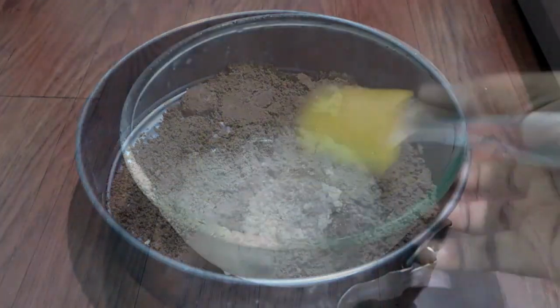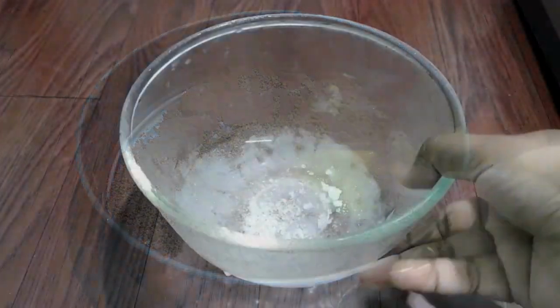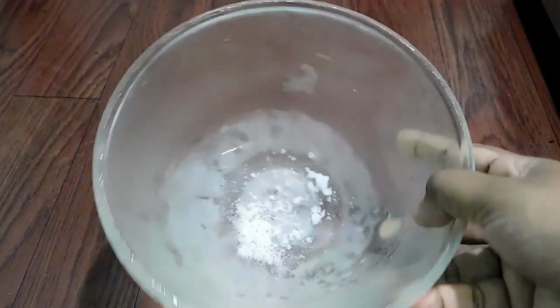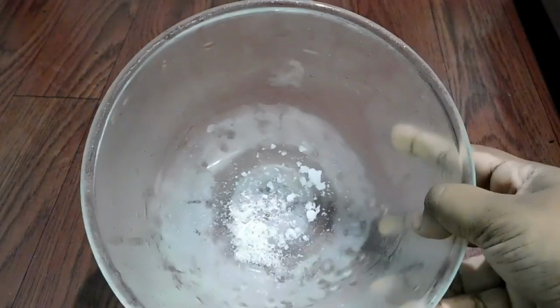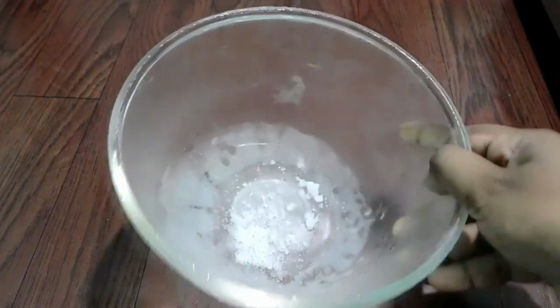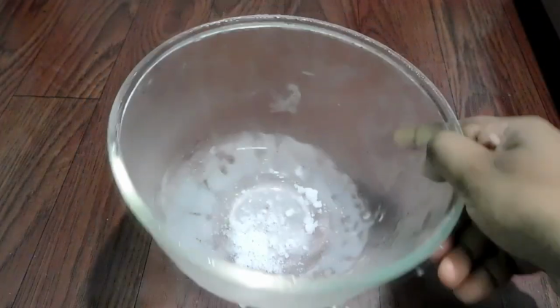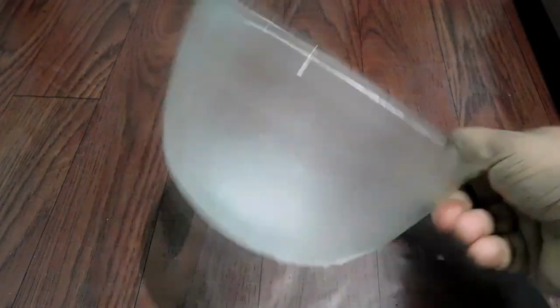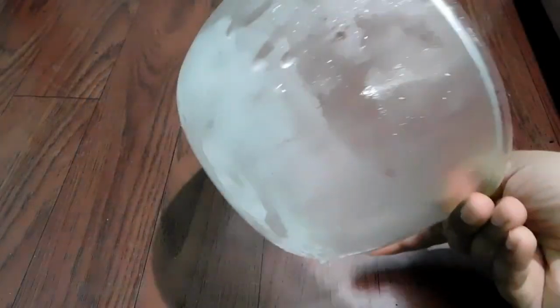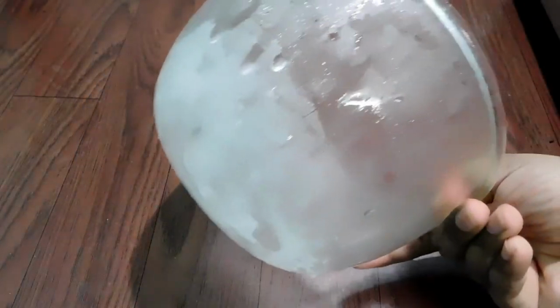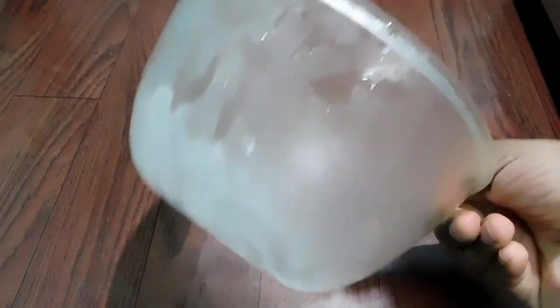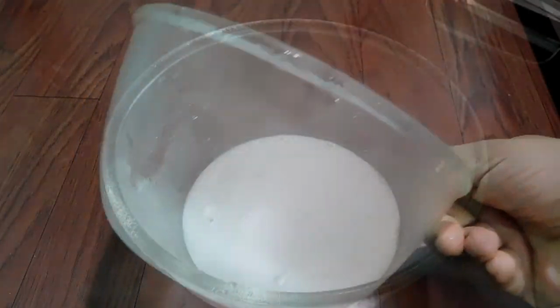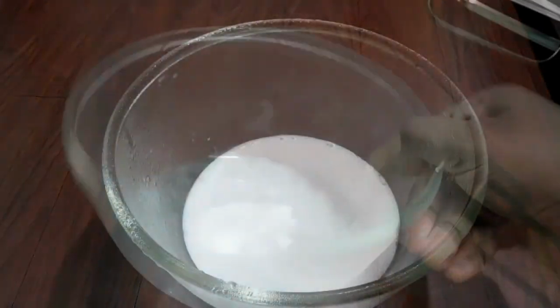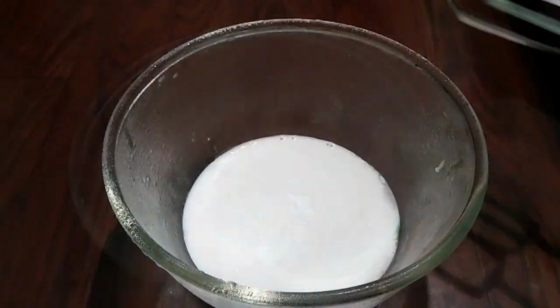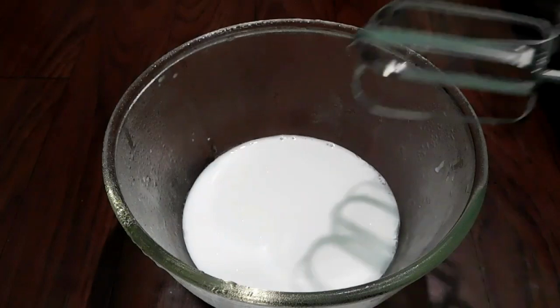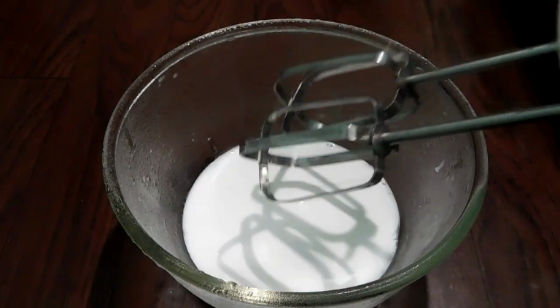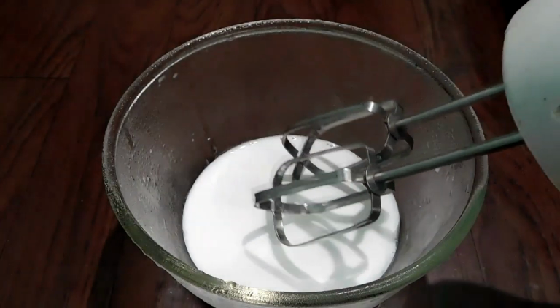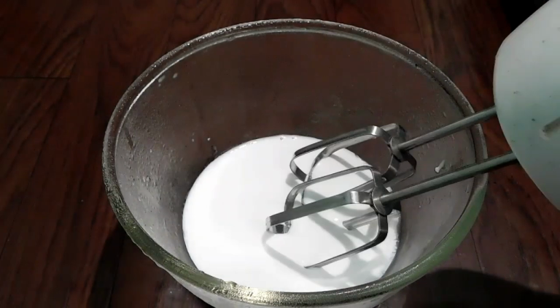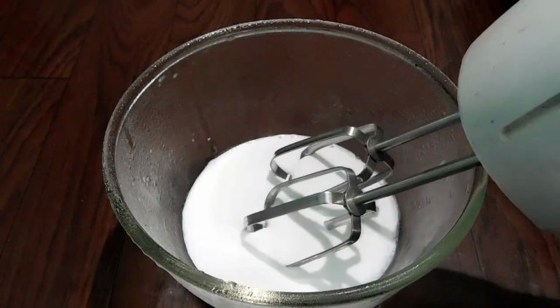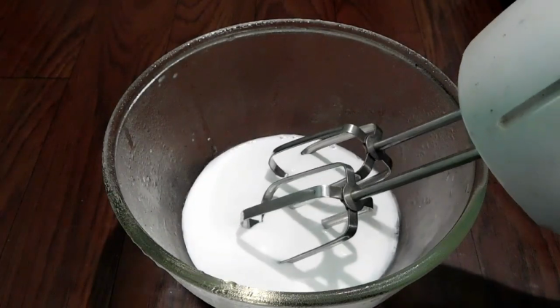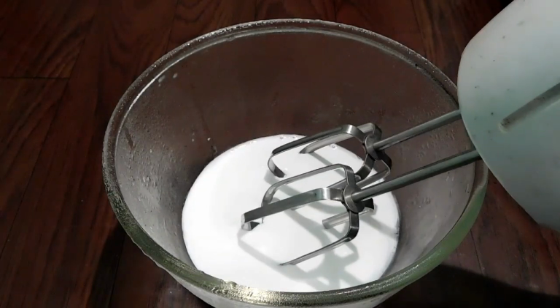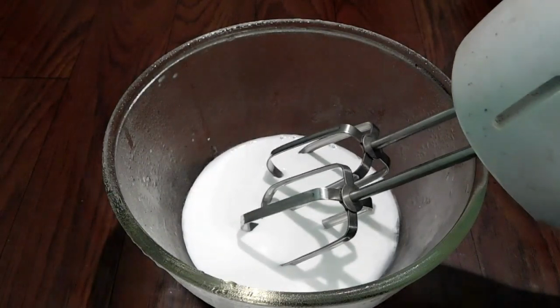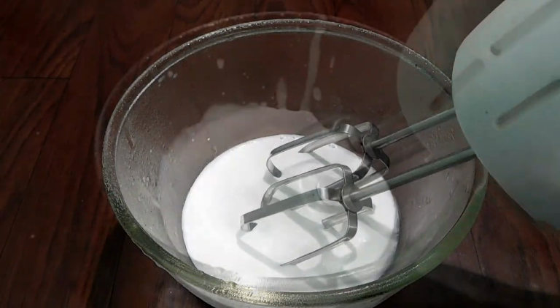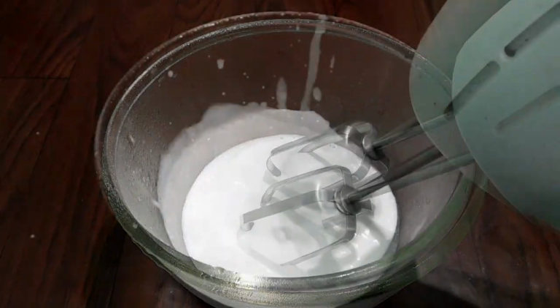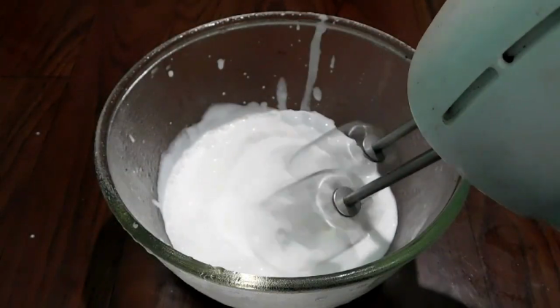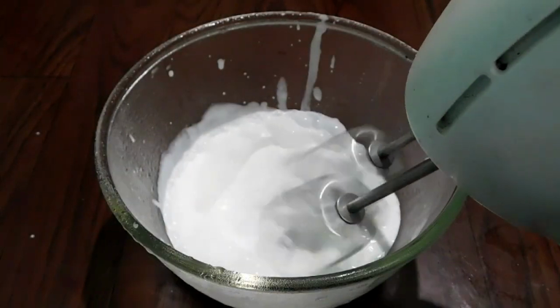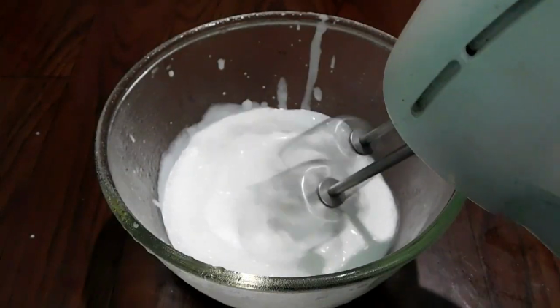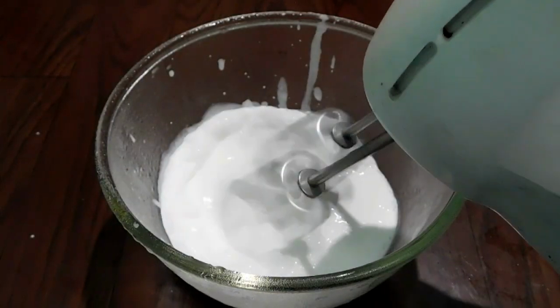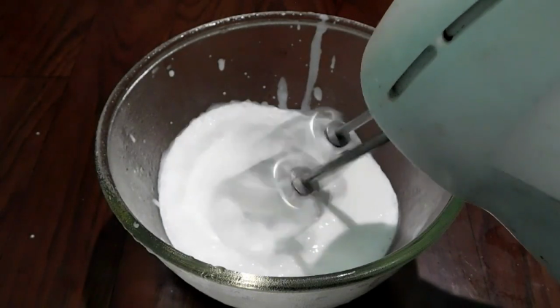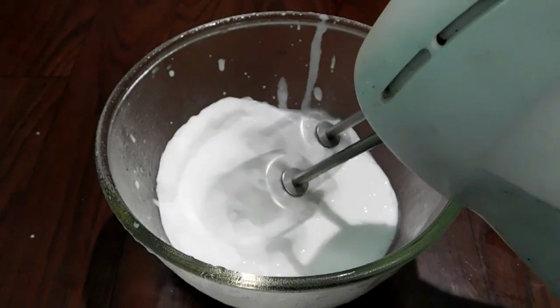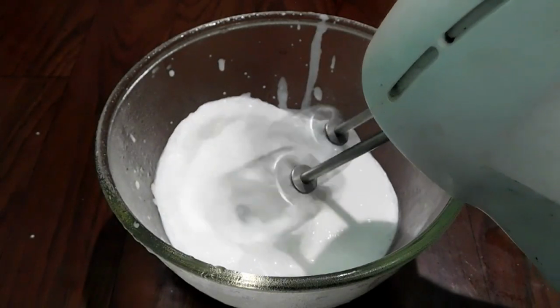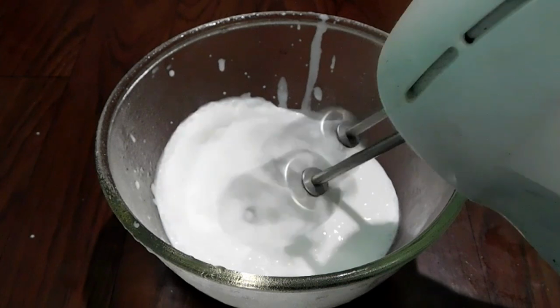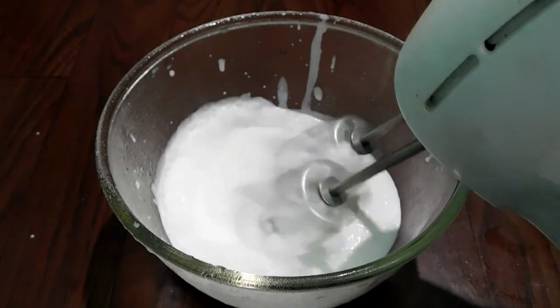Add a bowl in the freezer. Add 100 grams of cream. Use a 10-inch cake tray.